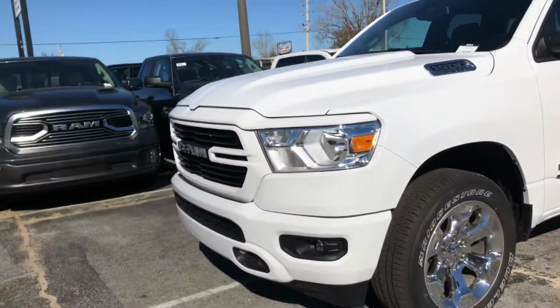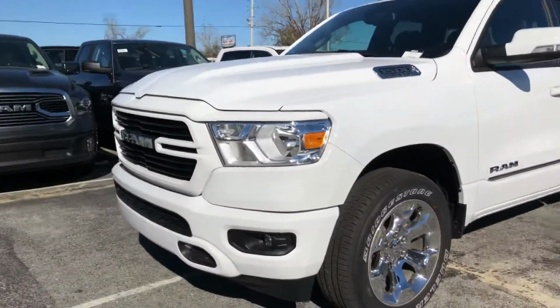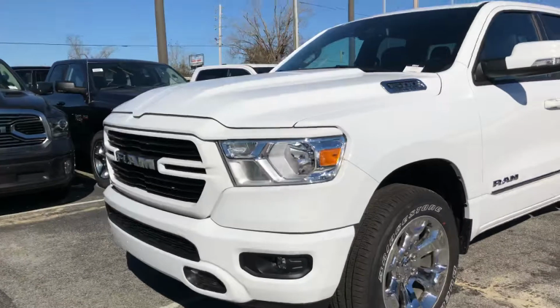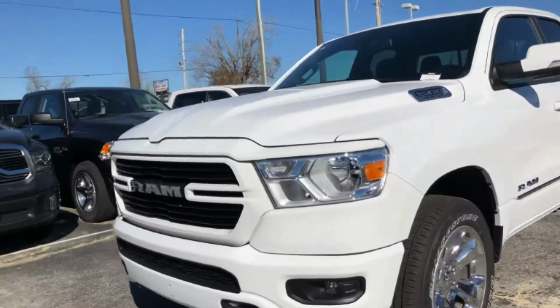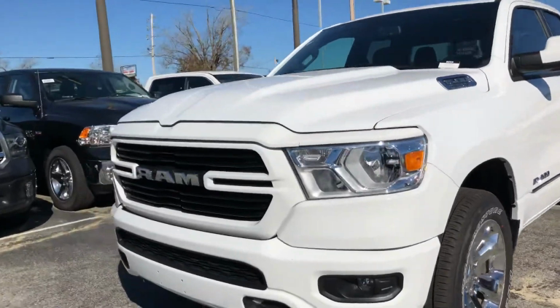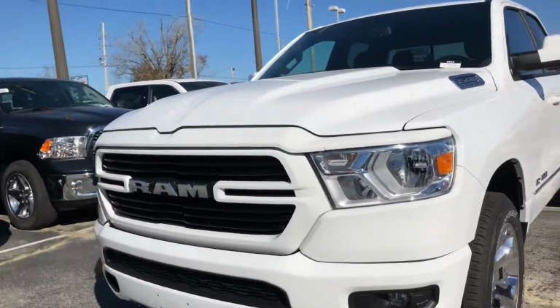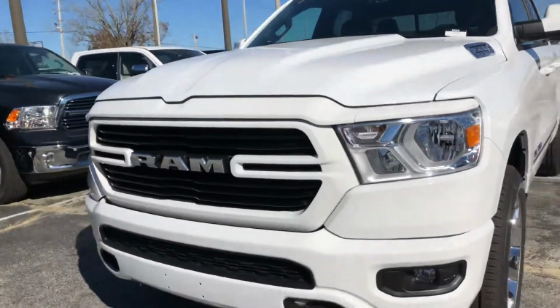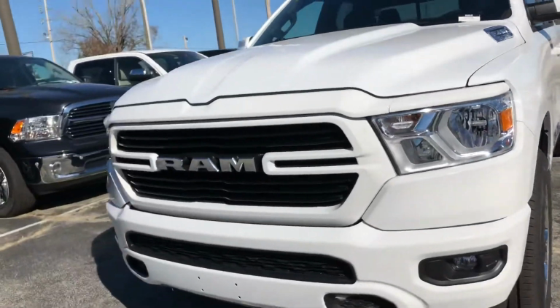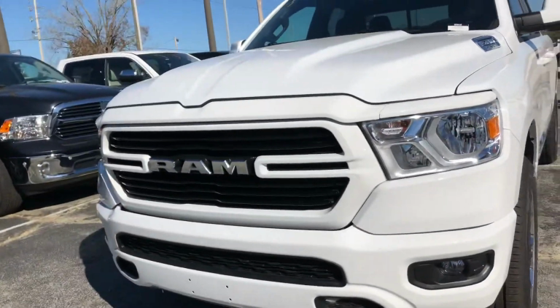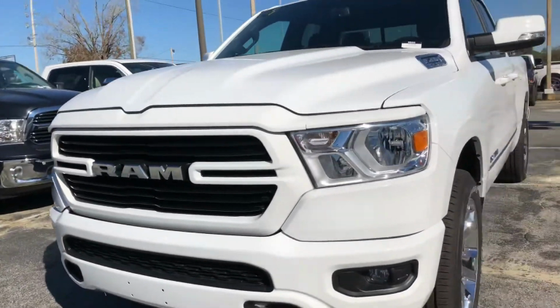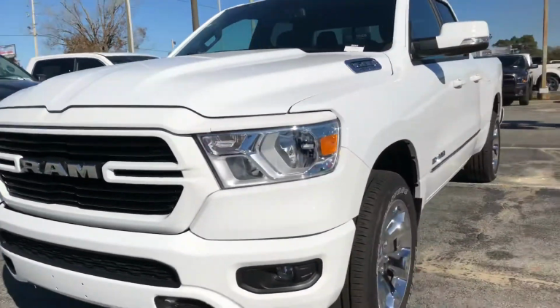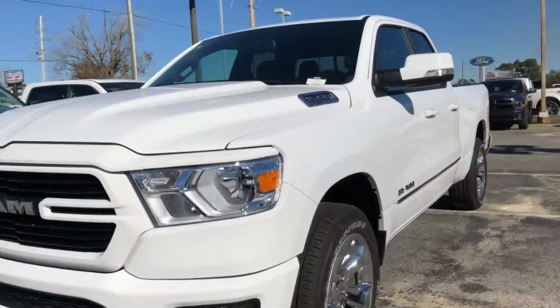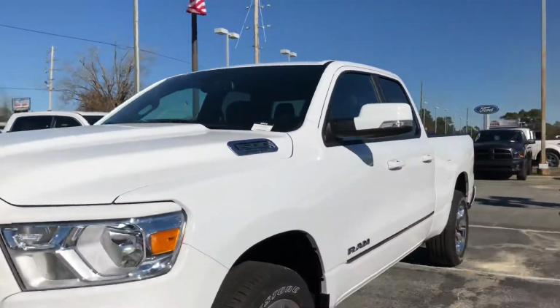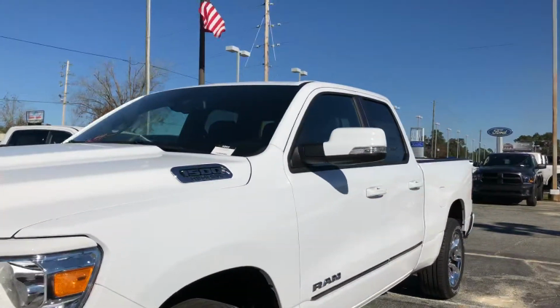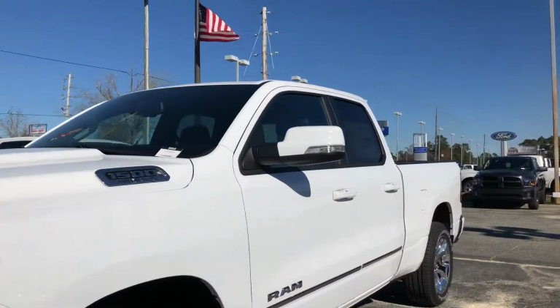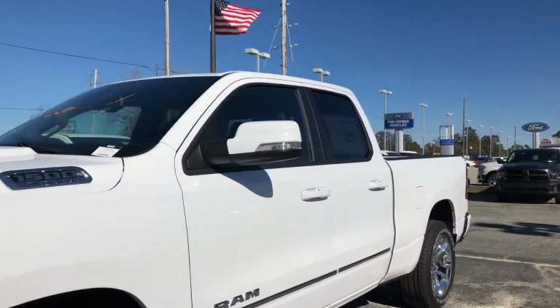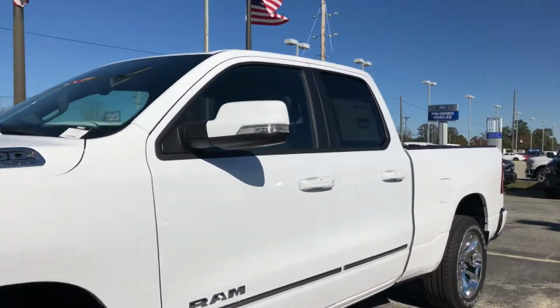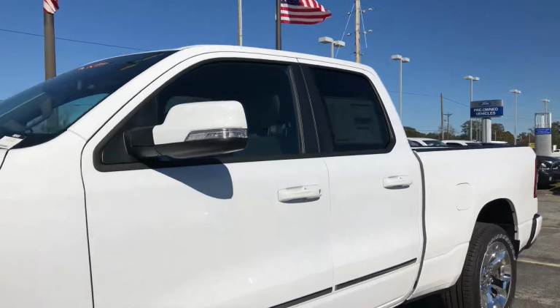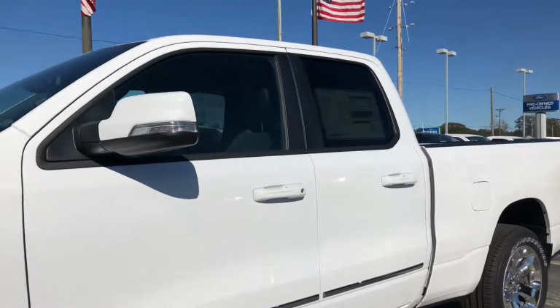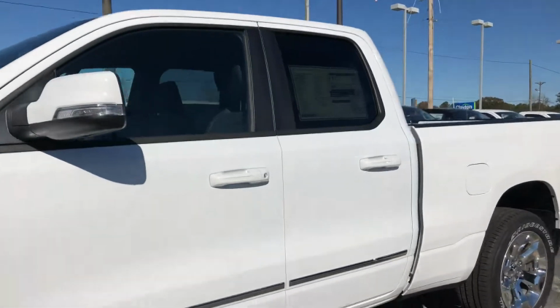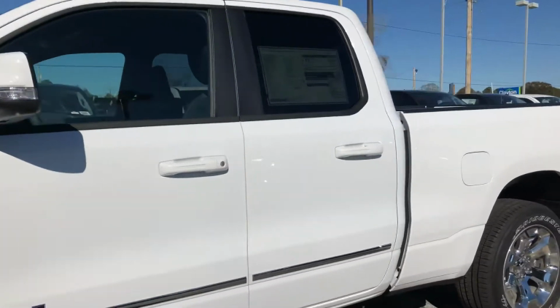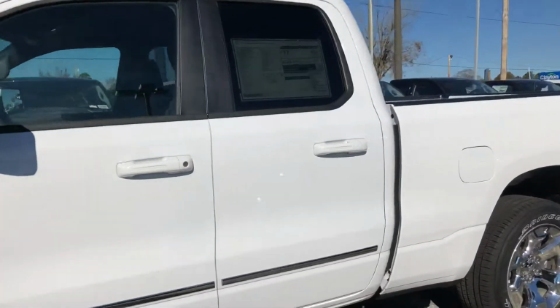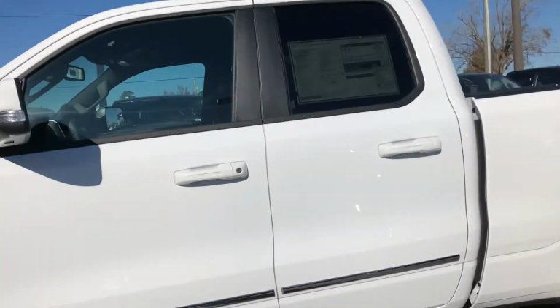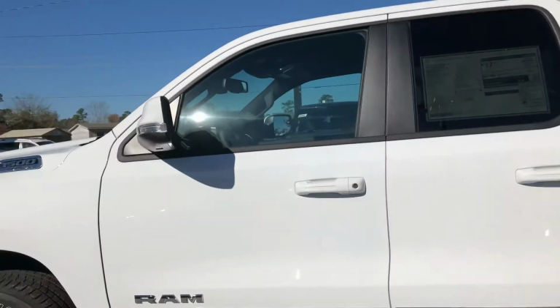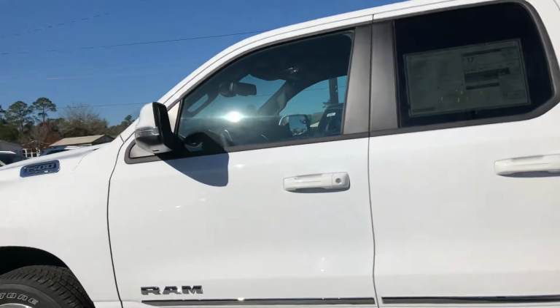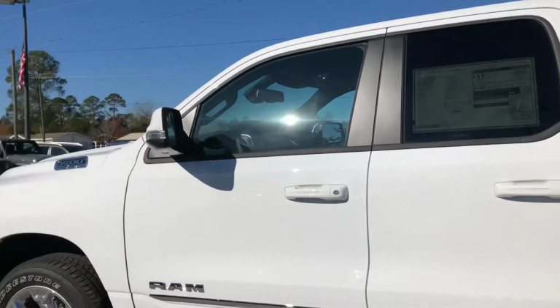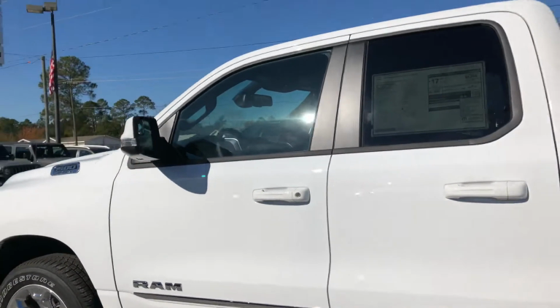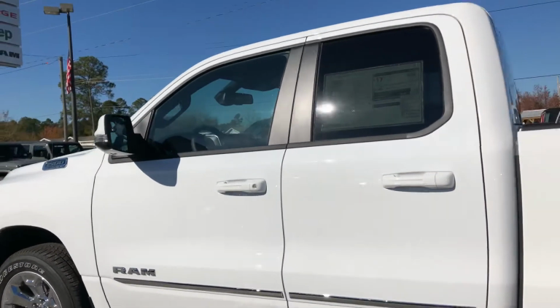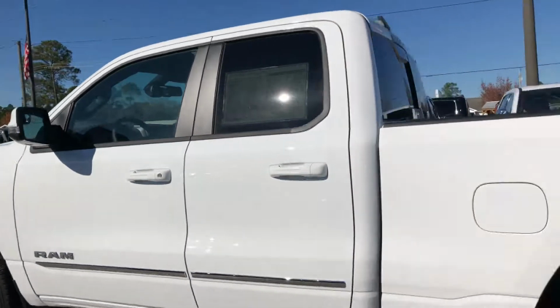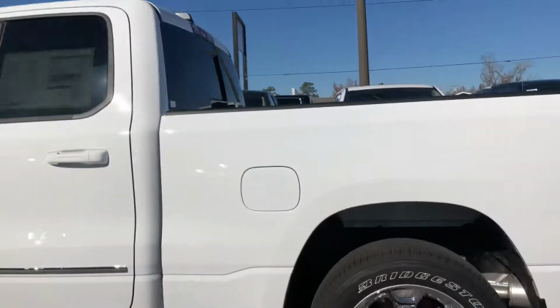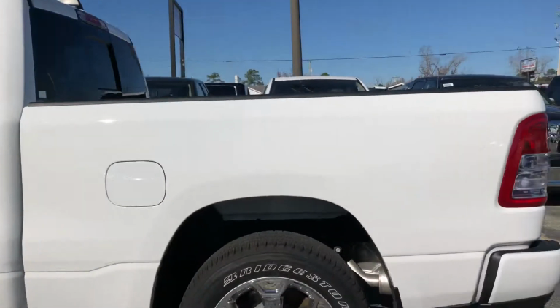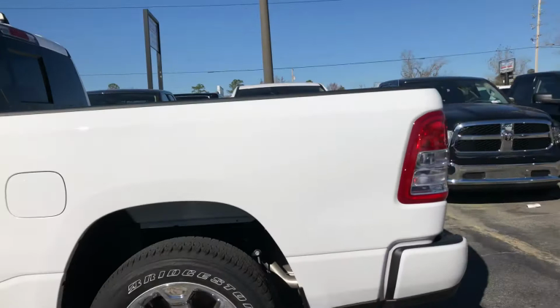You can see there on the front you've got those nice bright headlights. You come around to the side and you've got a quad cab, so those back doors are just a few inches shorter than on the other one that we were just looking at.